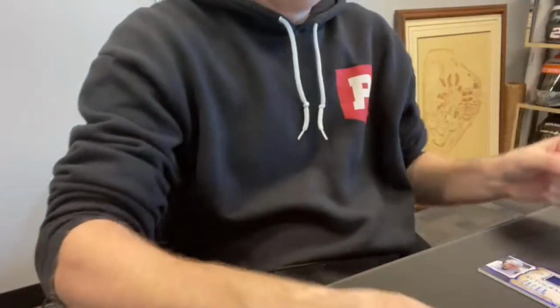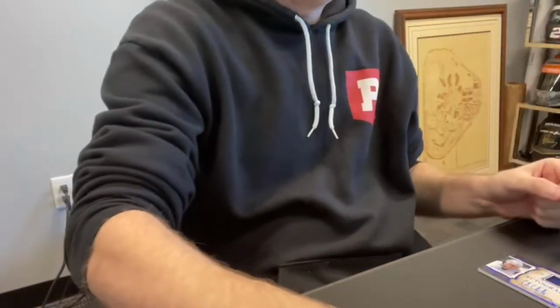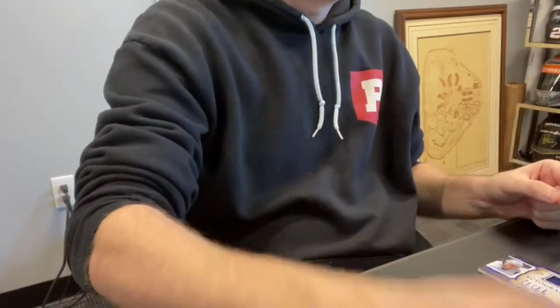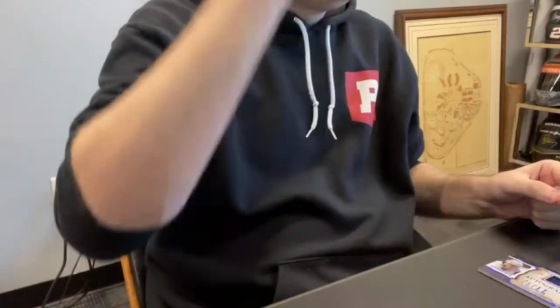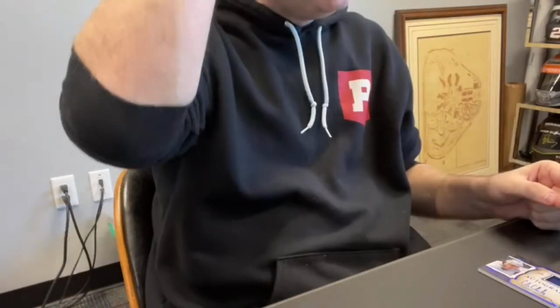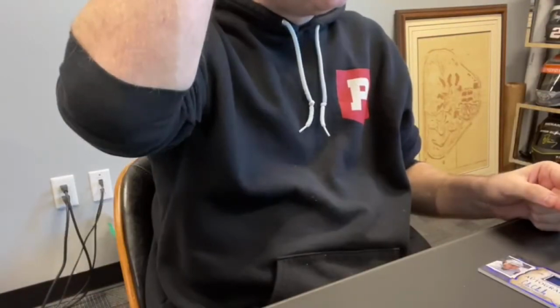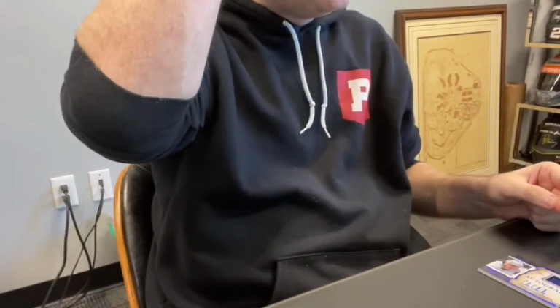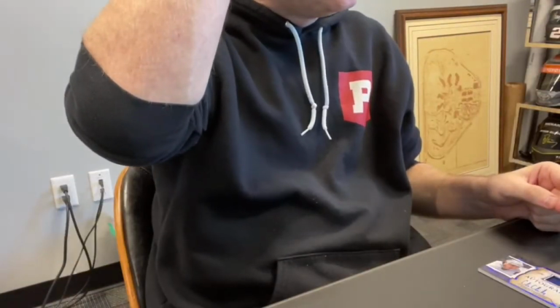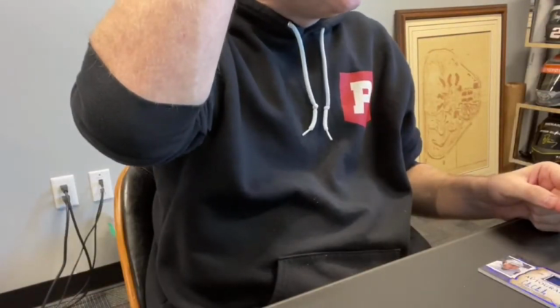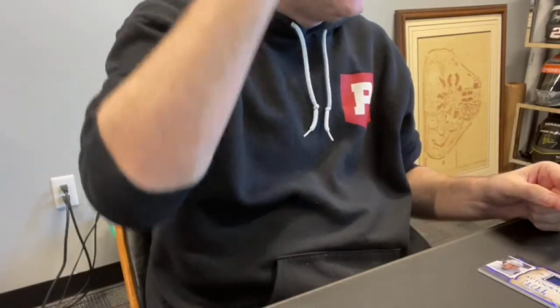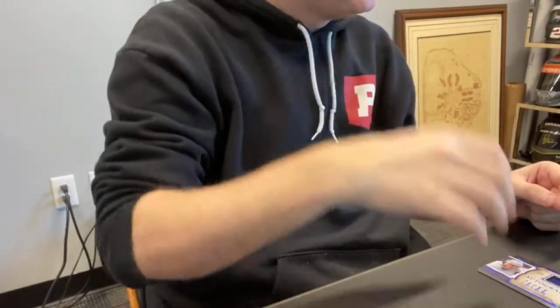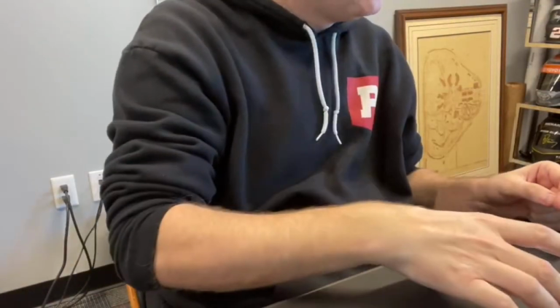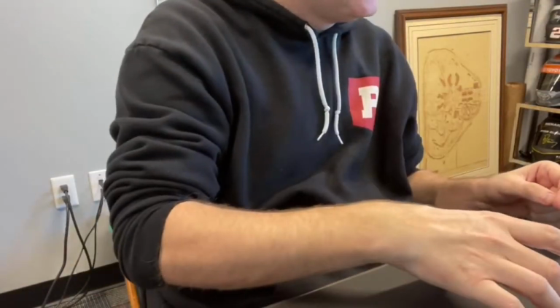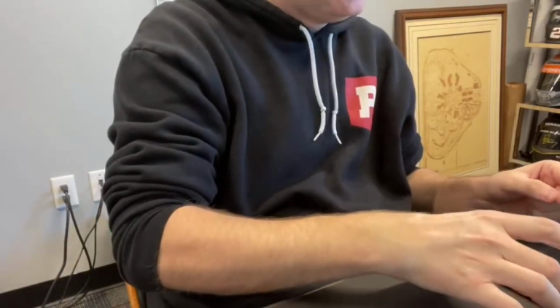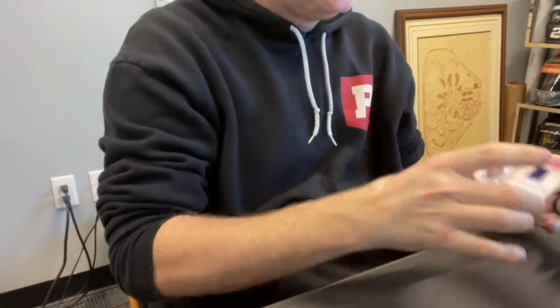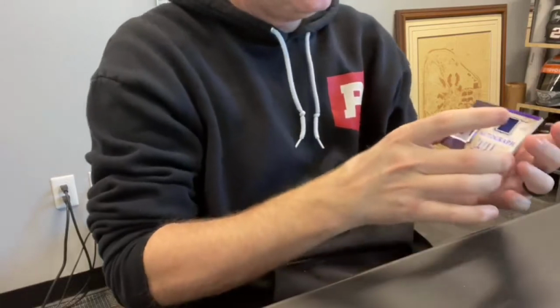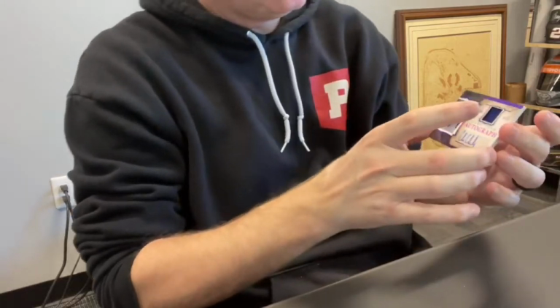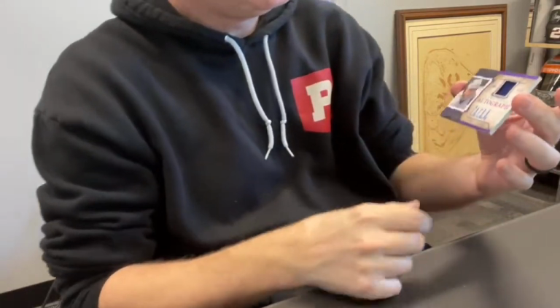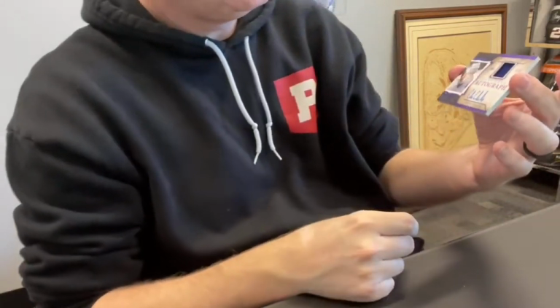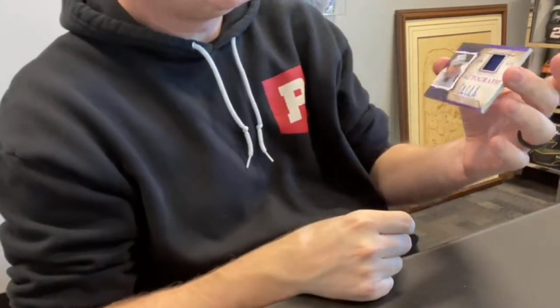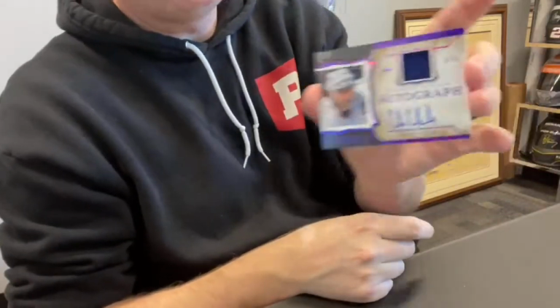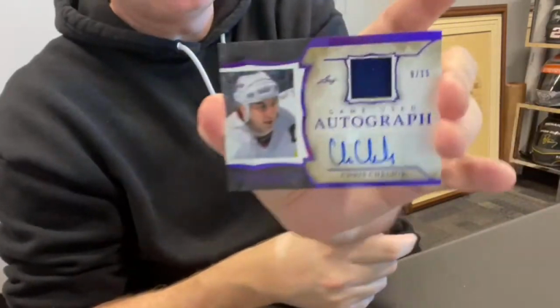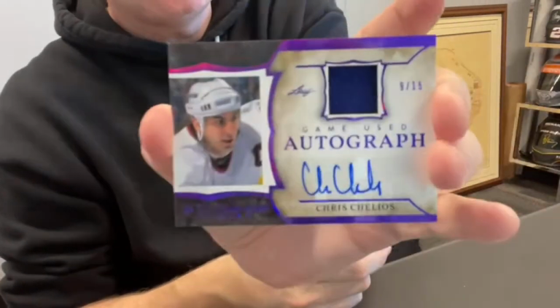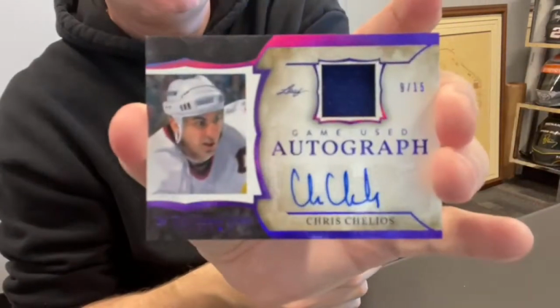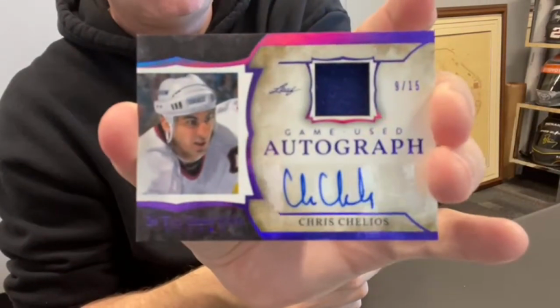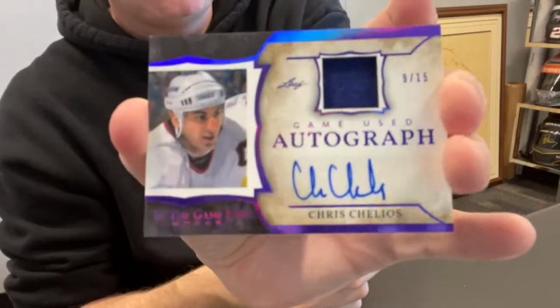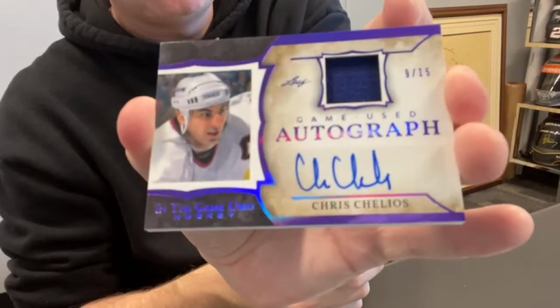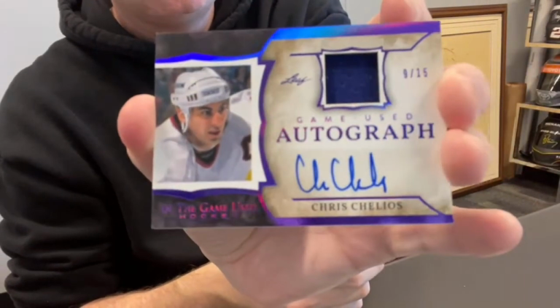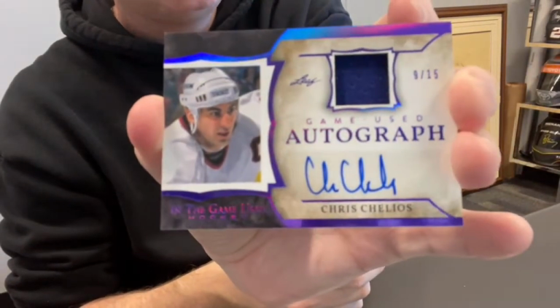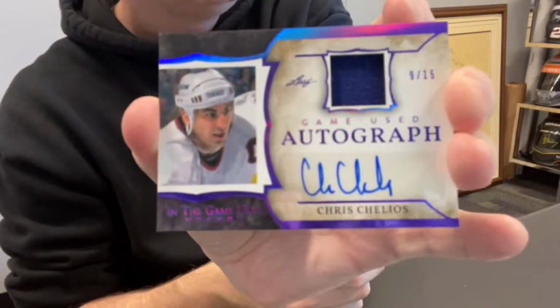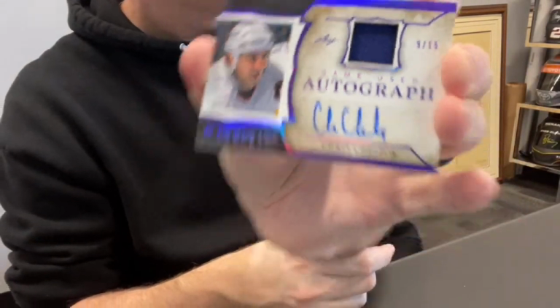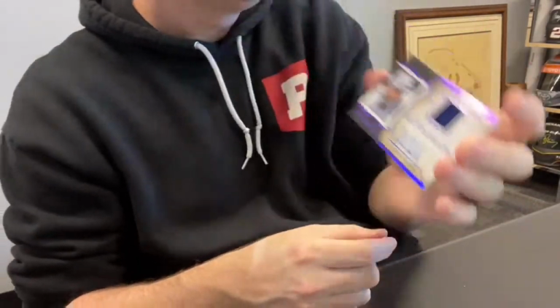Card 35 — this is our auto. Jeff J., spot one — Jeff, you get the Chris Chelios out of 15. Relic auto. Nice card.